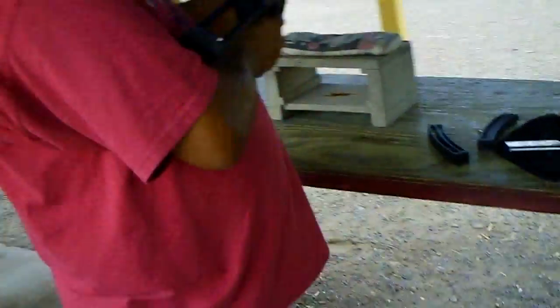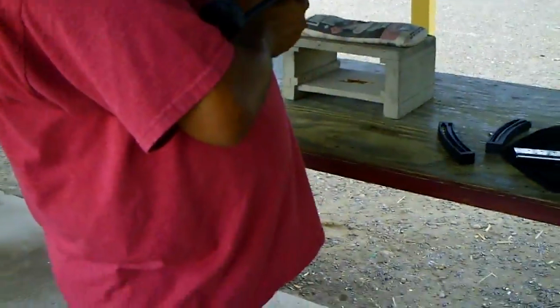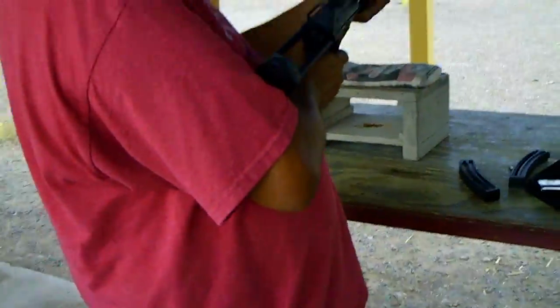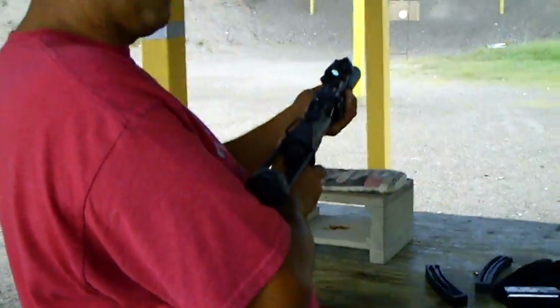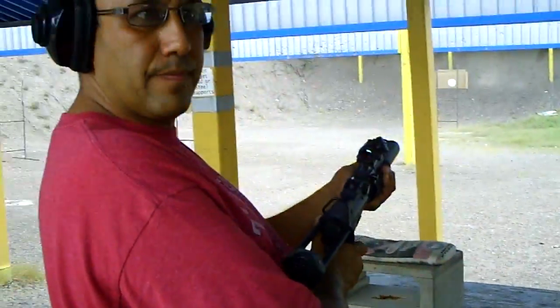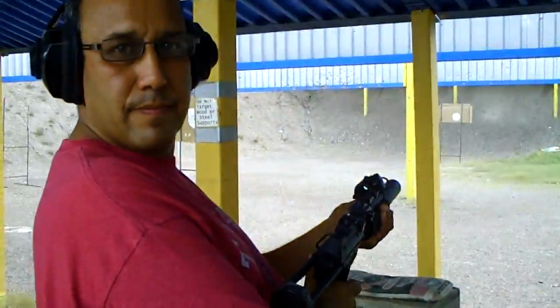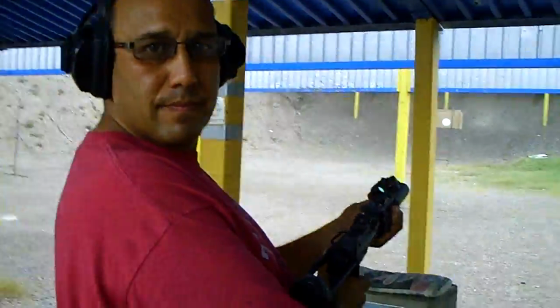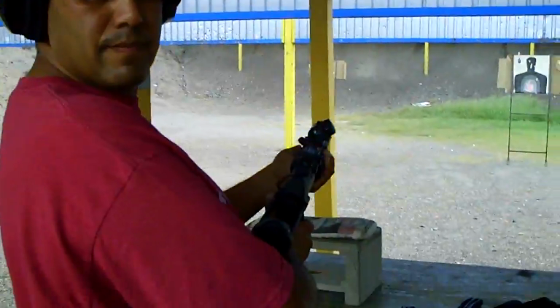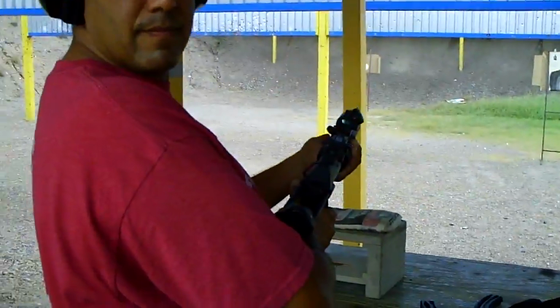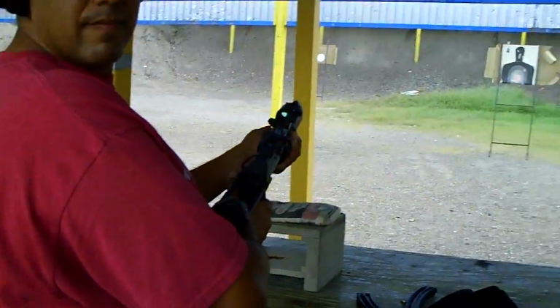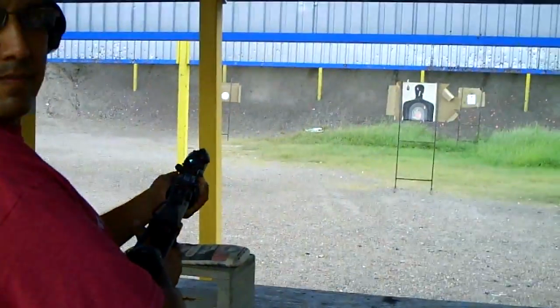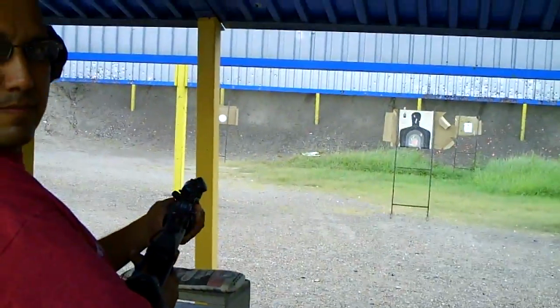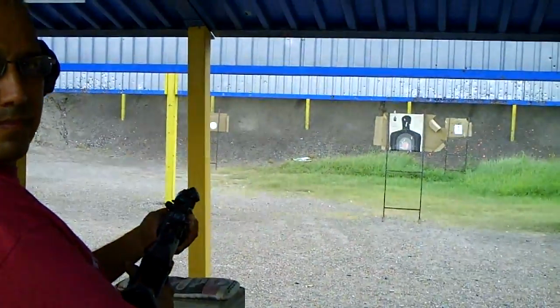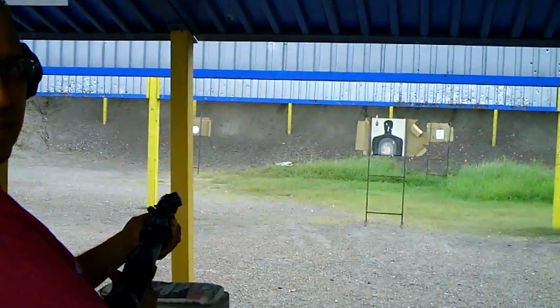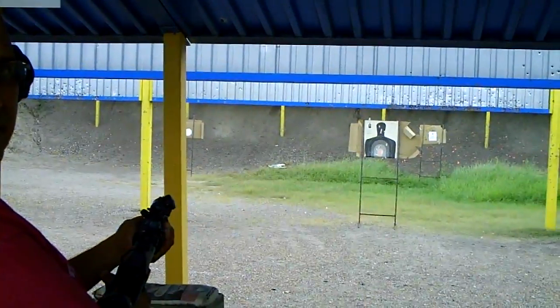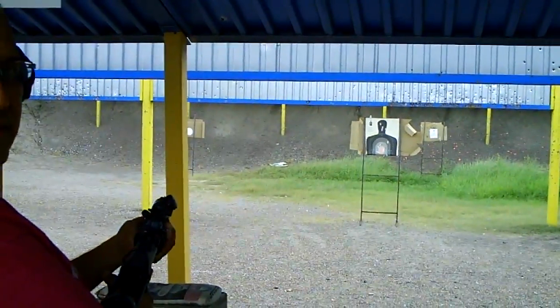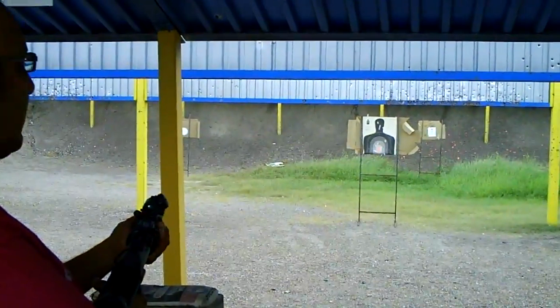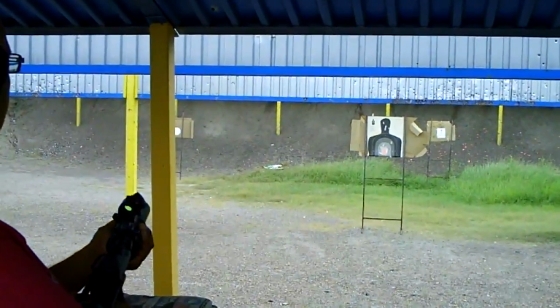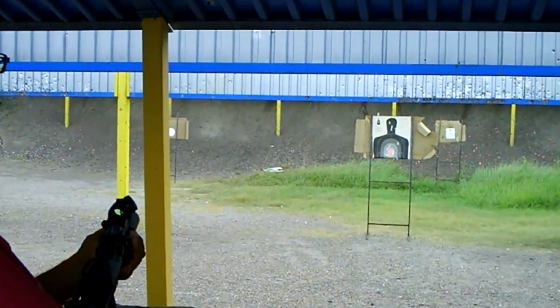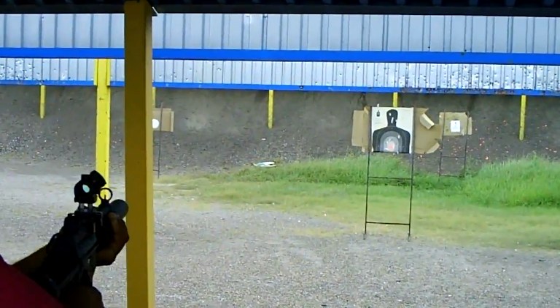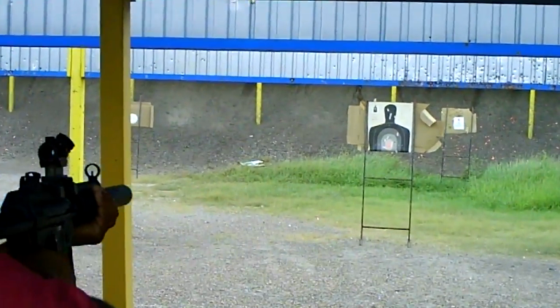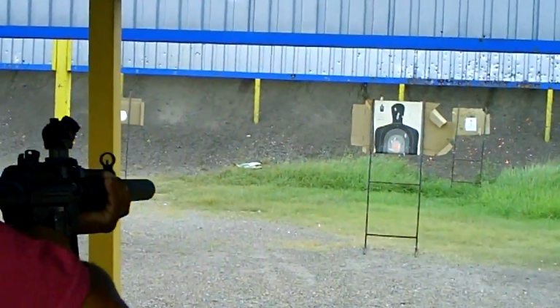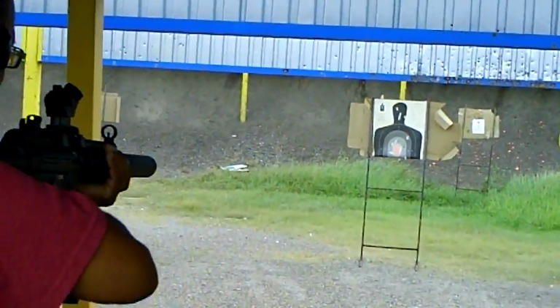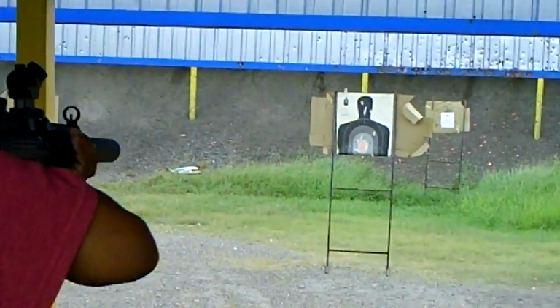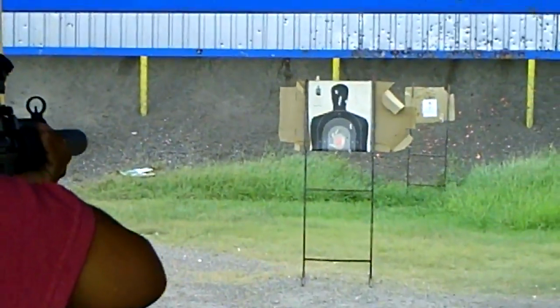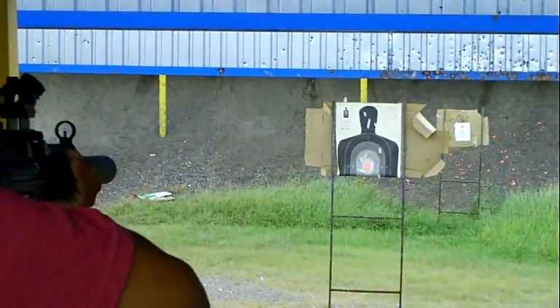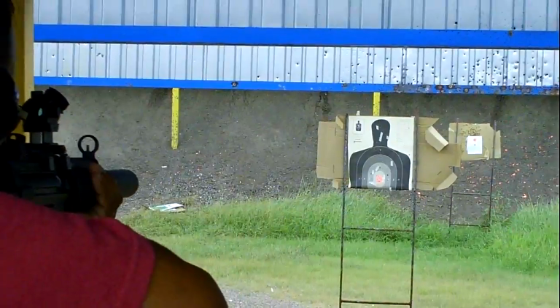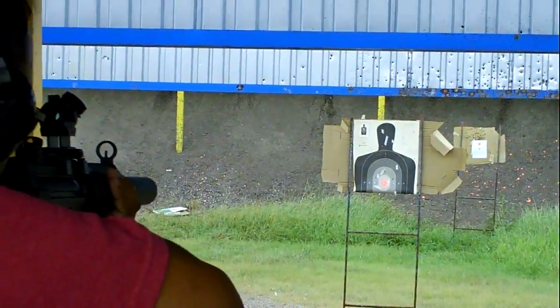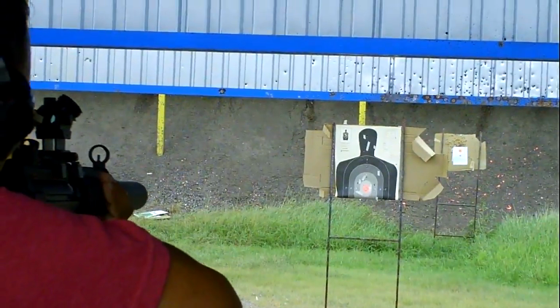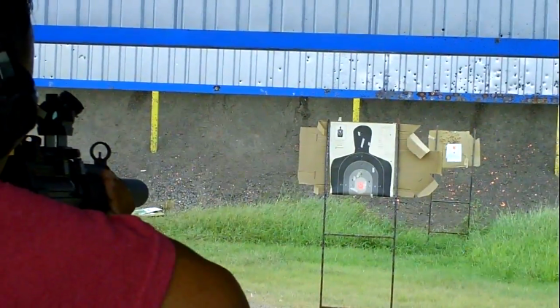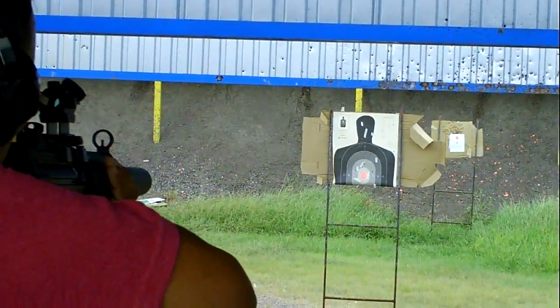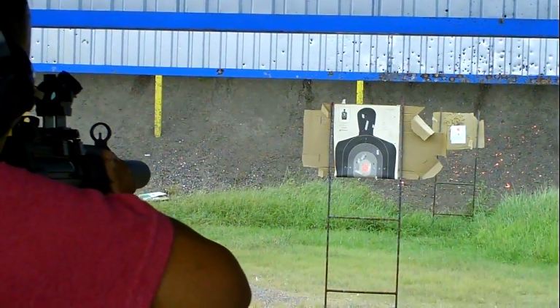Hold on. We're gonna be going rapid action style towards the target here. Let him fly.